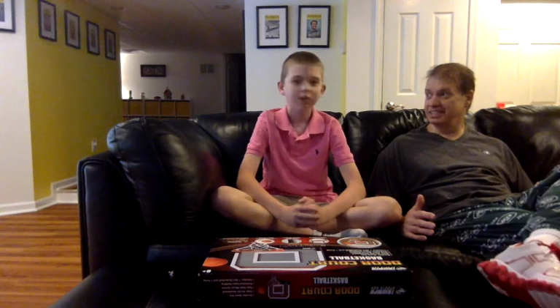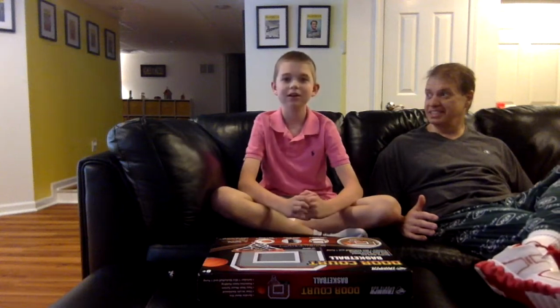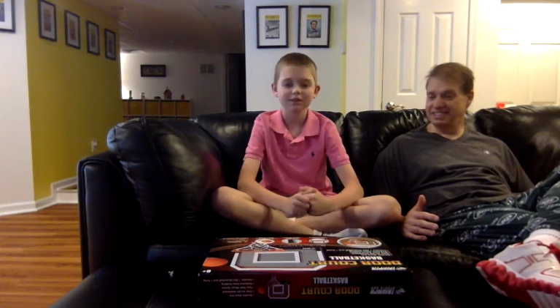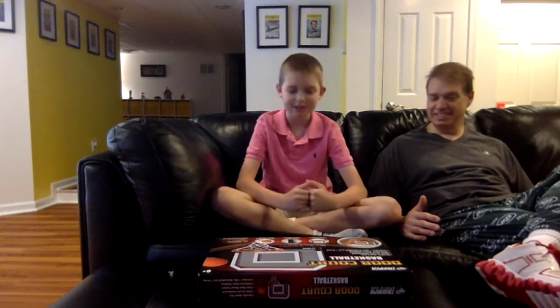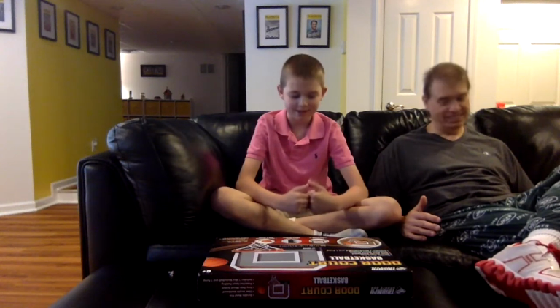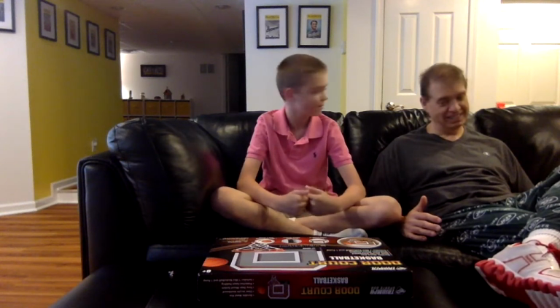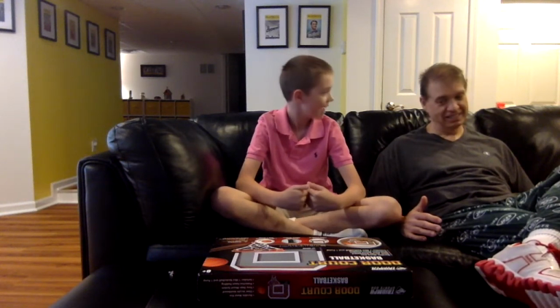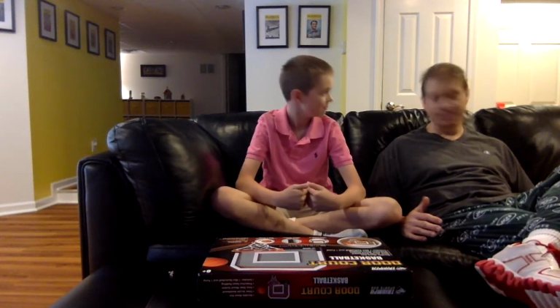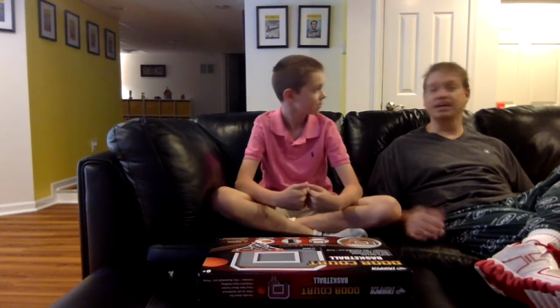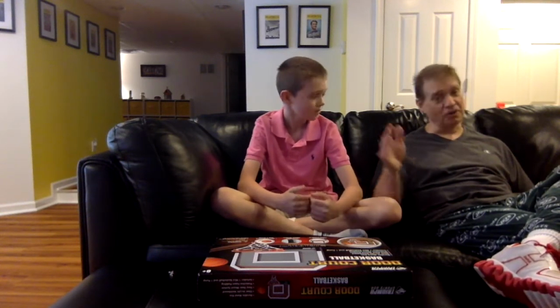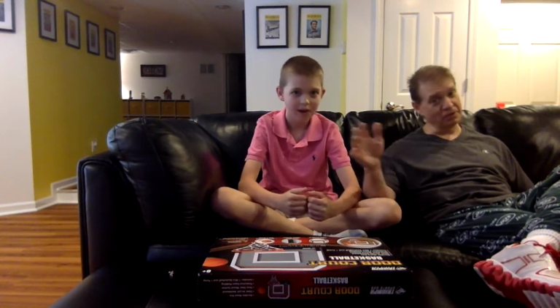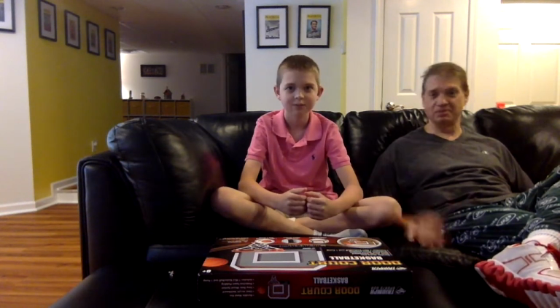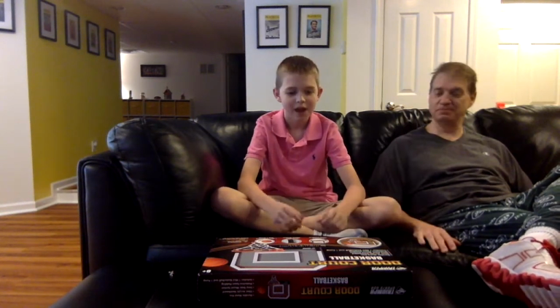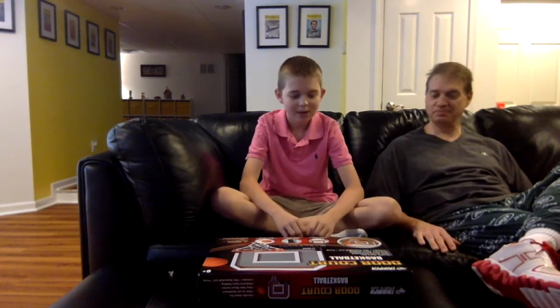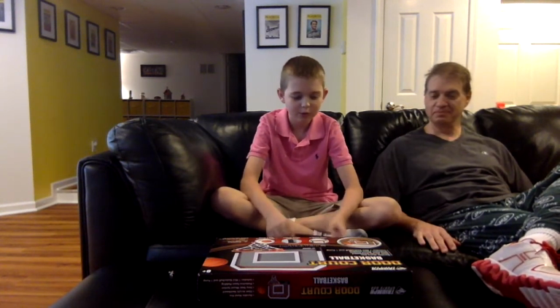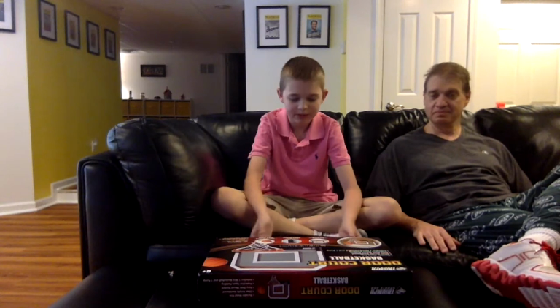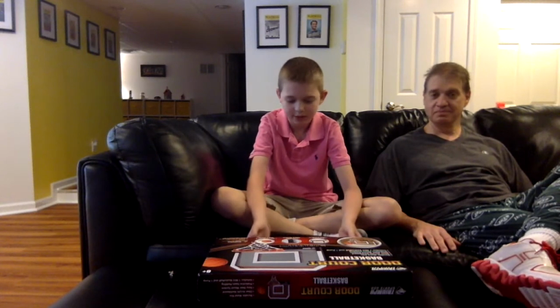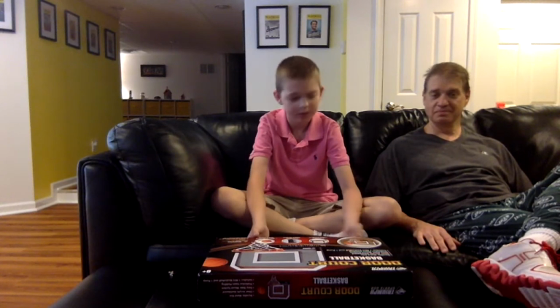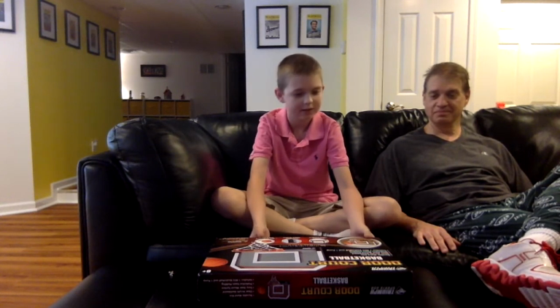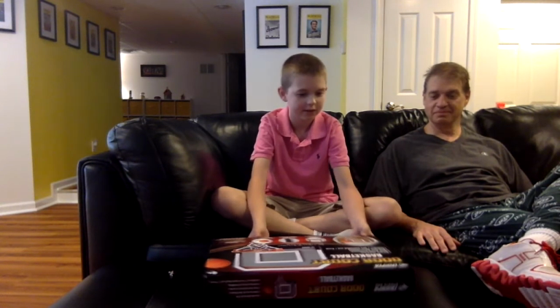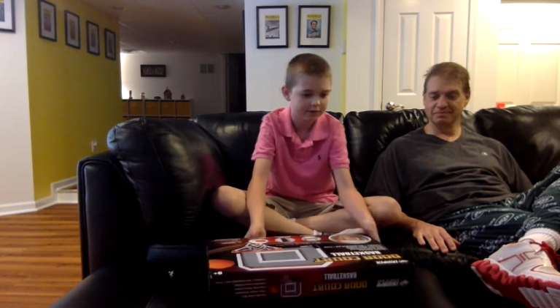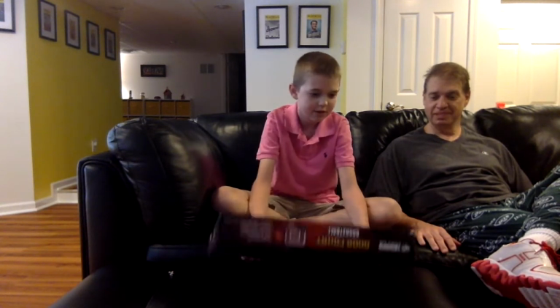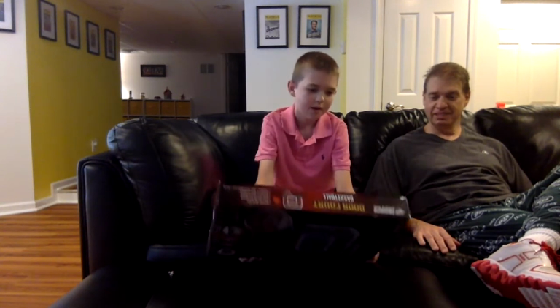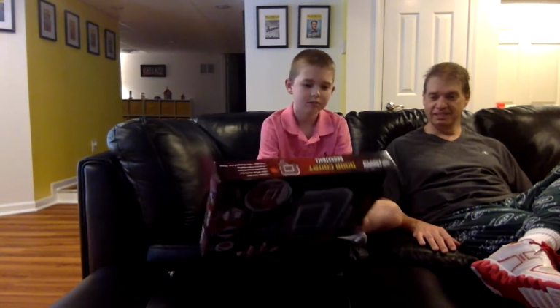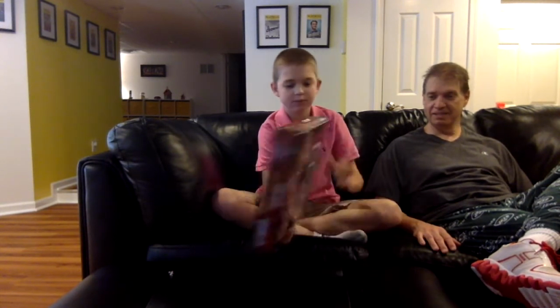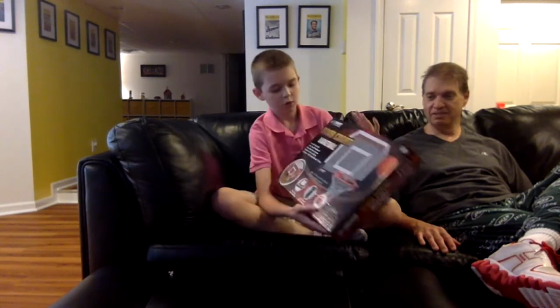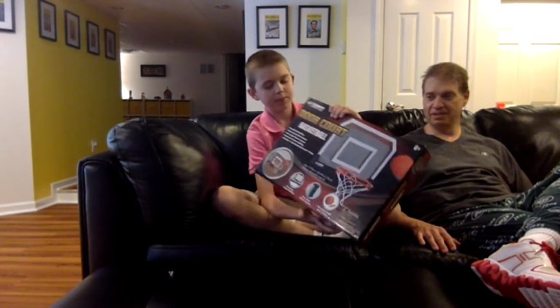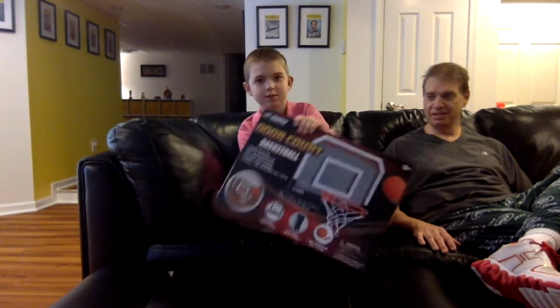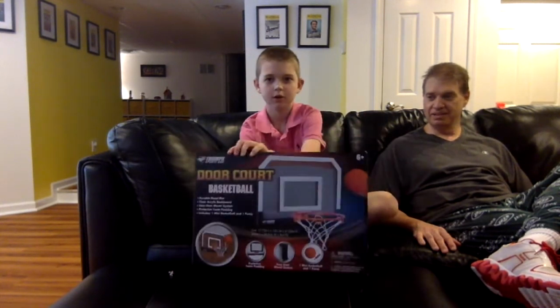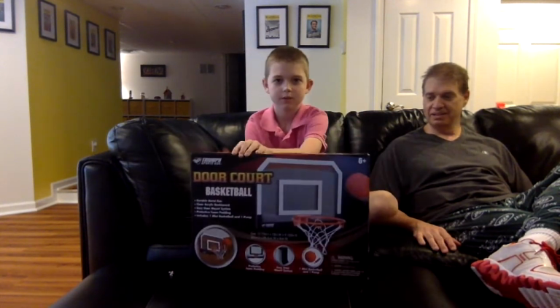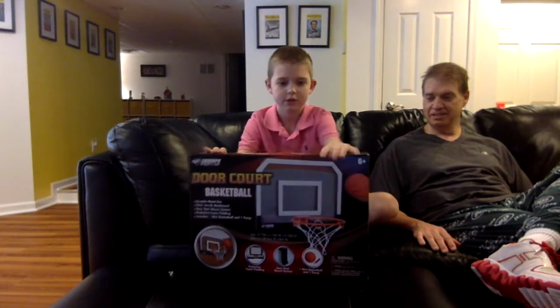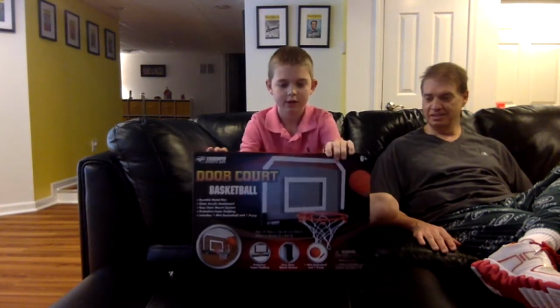Good morning! This is Dennis, and this is my dad. Hello, how are you? We will be doing an unboxing of this Thor basketball that you can dunk on.